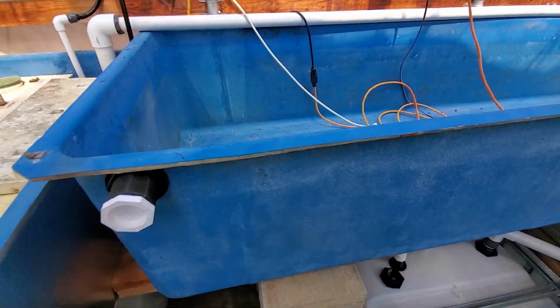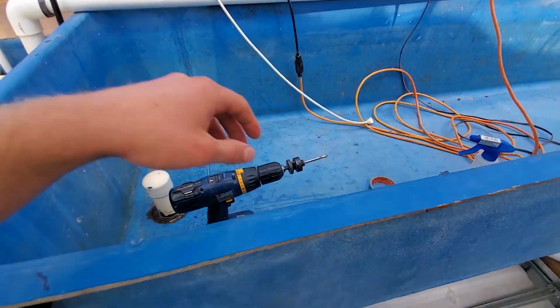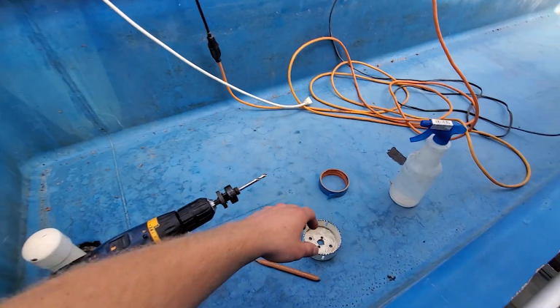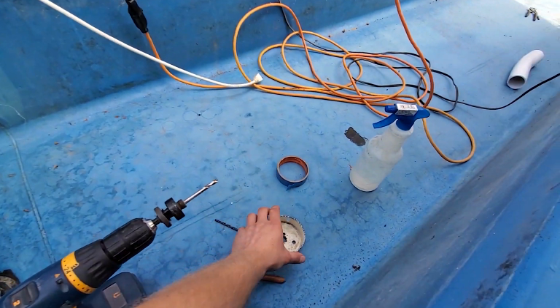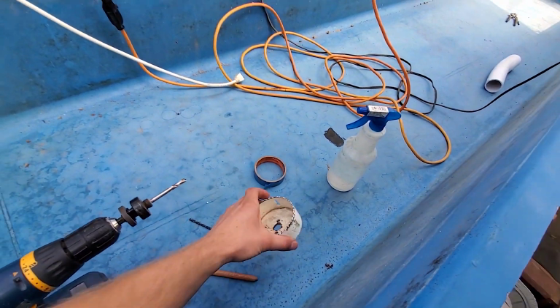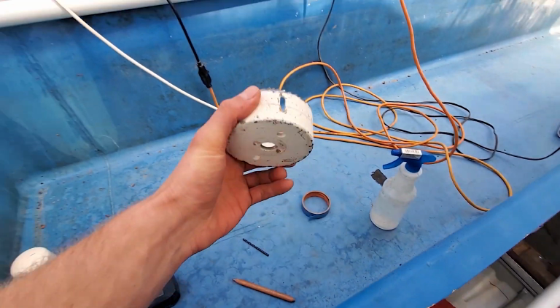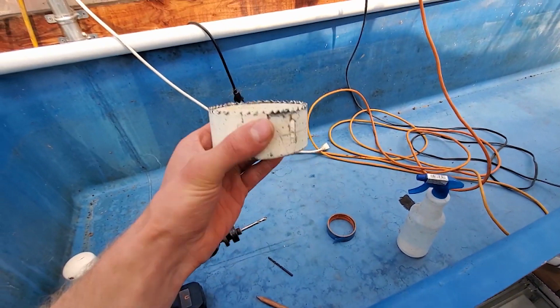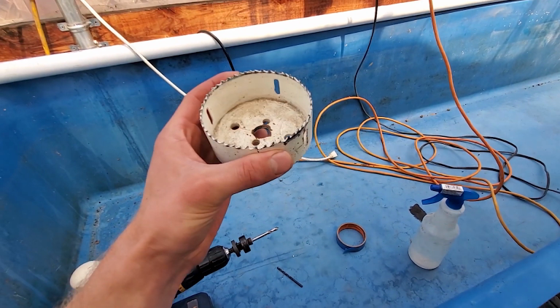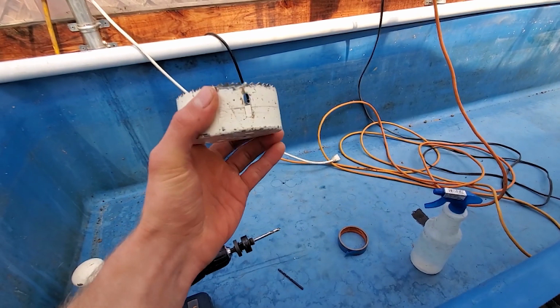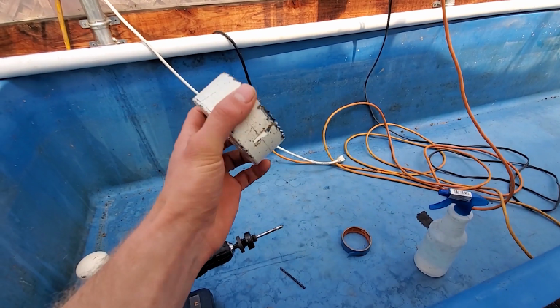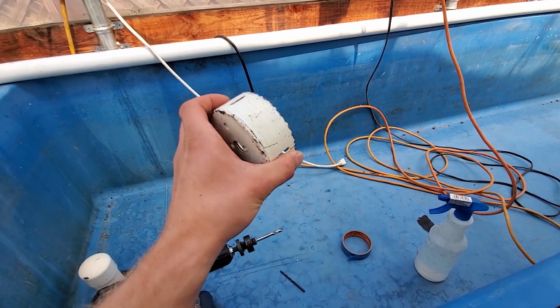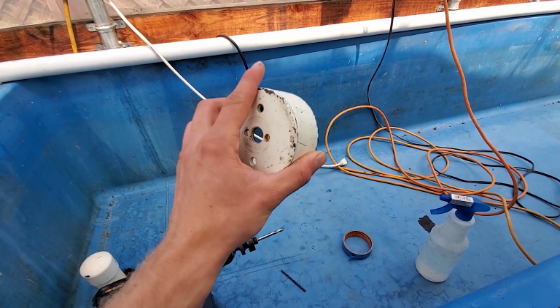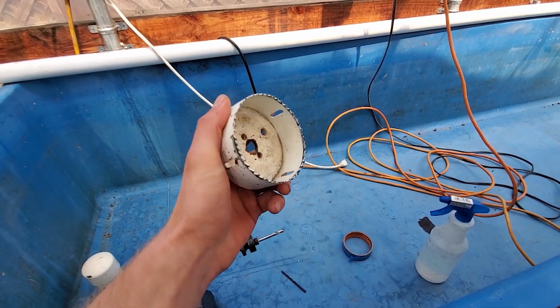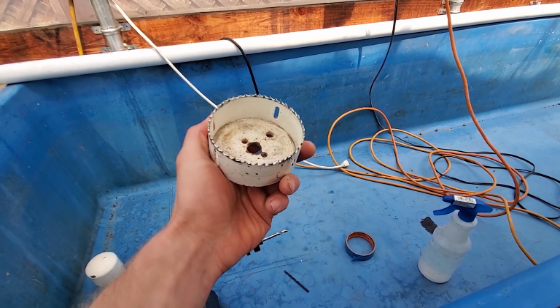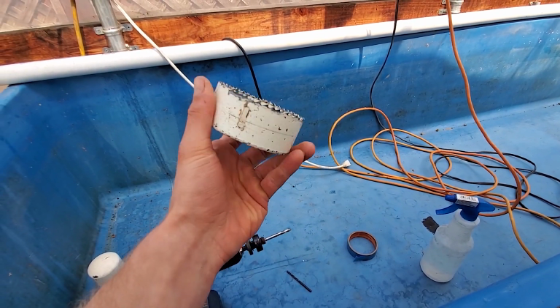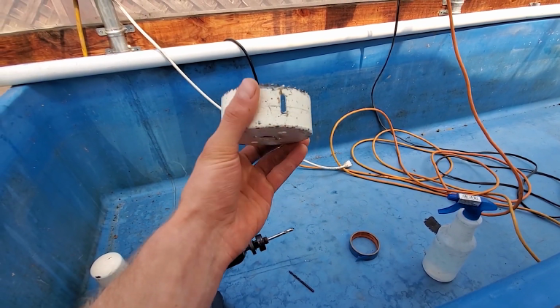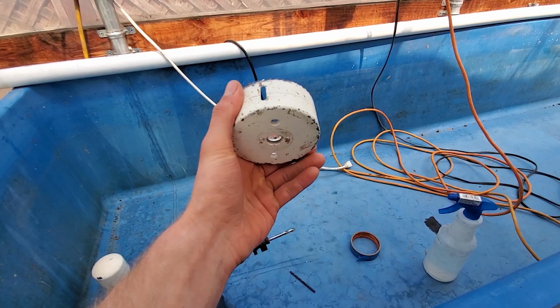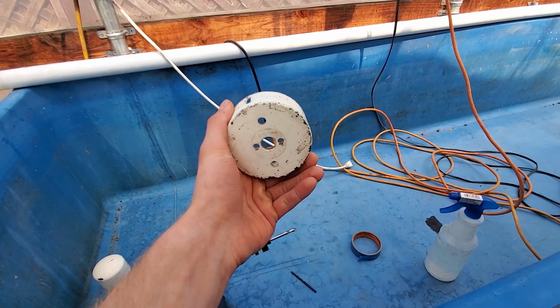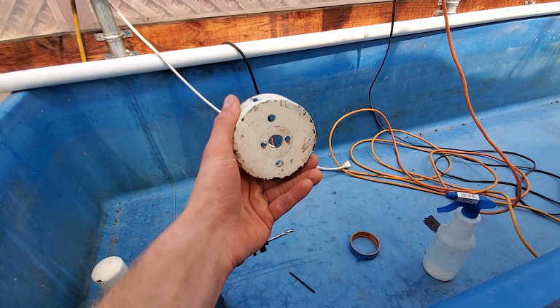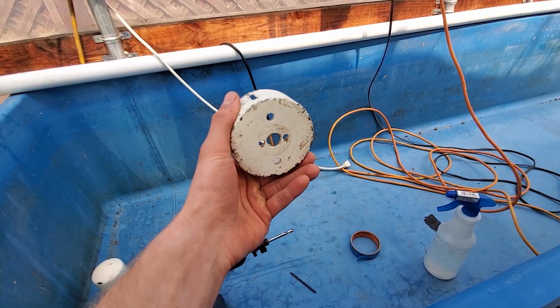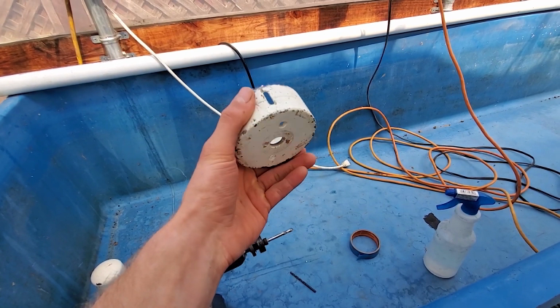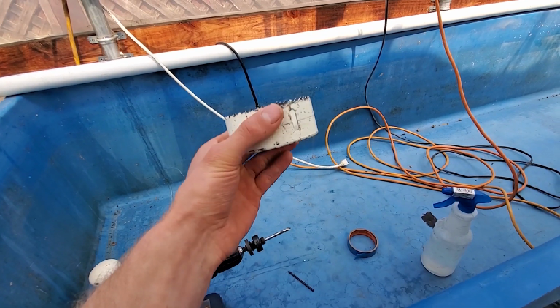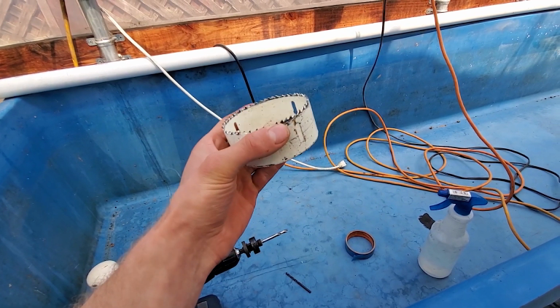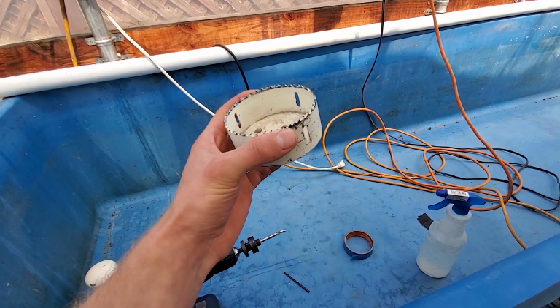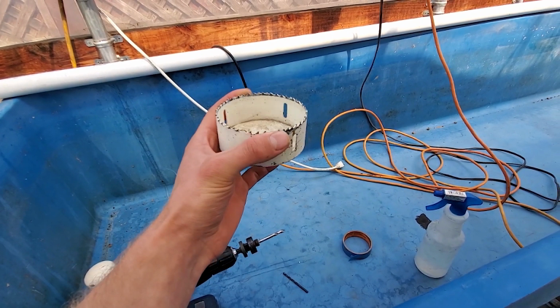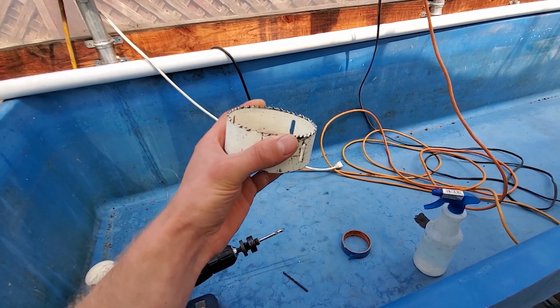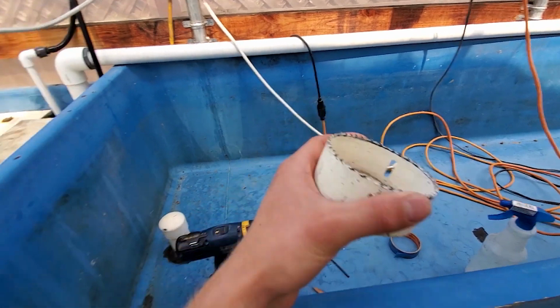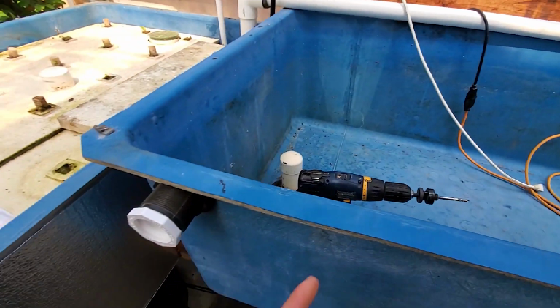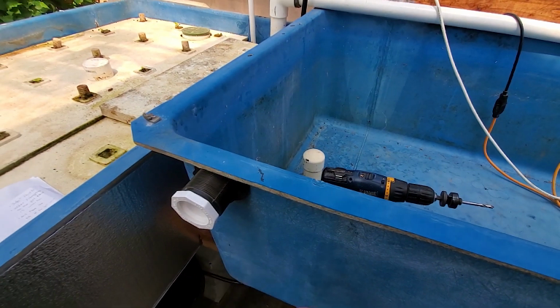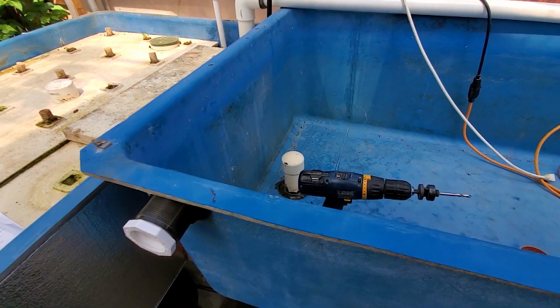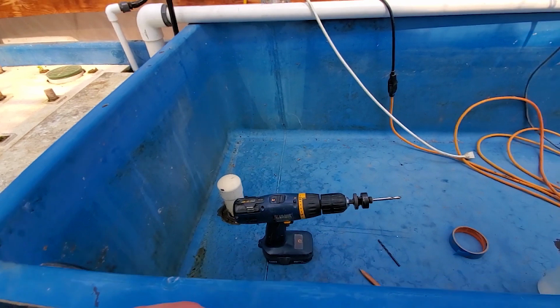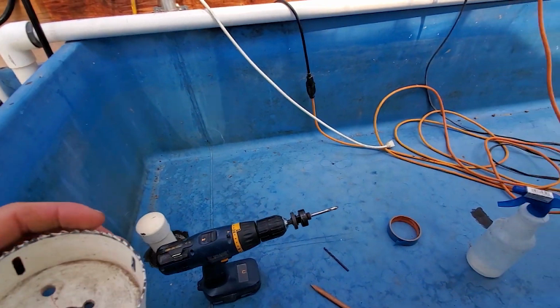The hole saw I'm using is basically just a common wood hole saw, which will work perfectly for this. I've used them on the other holes and it's done perfectly fine.